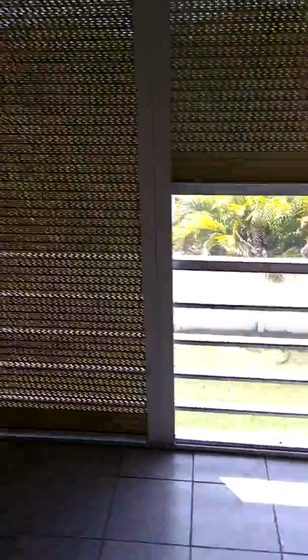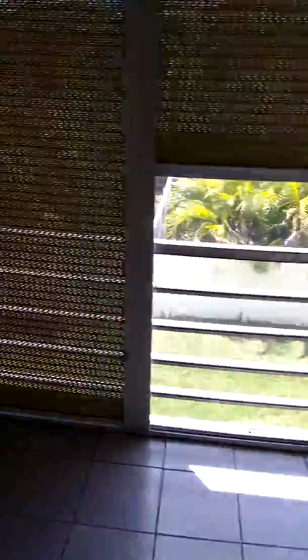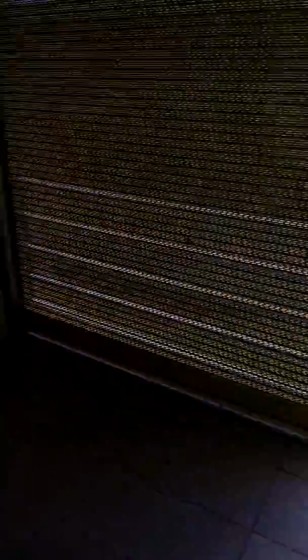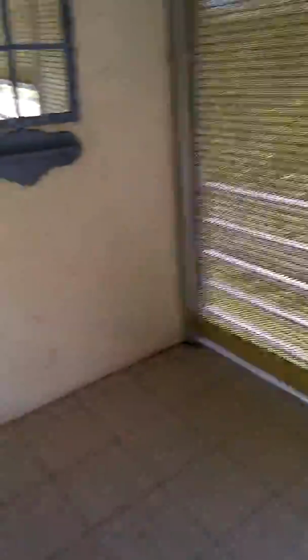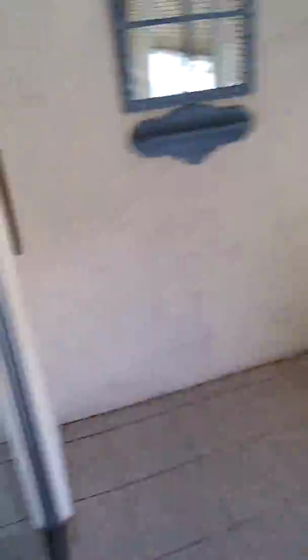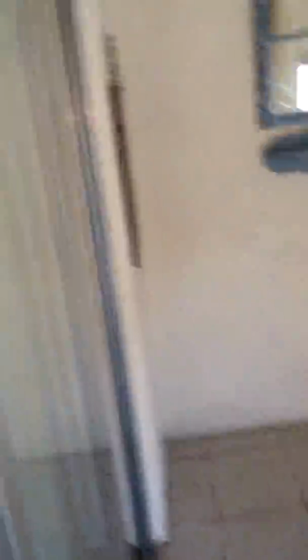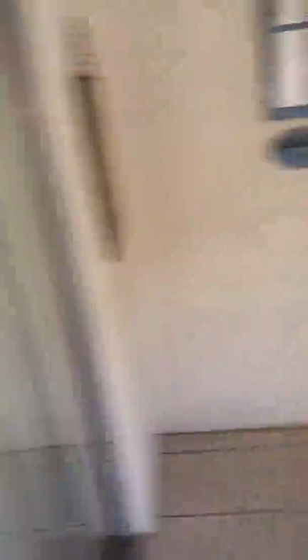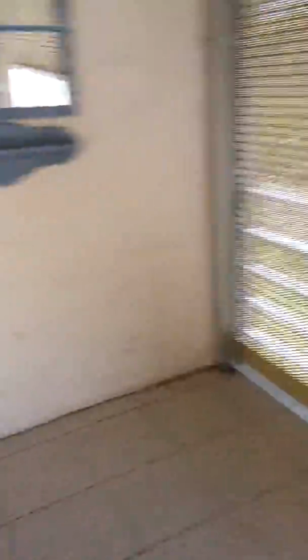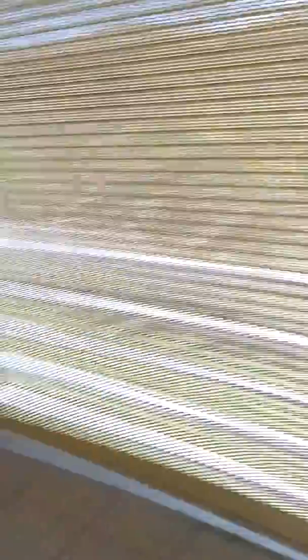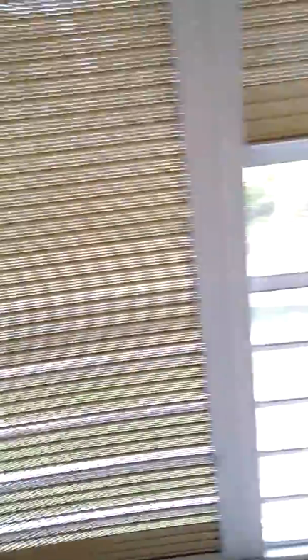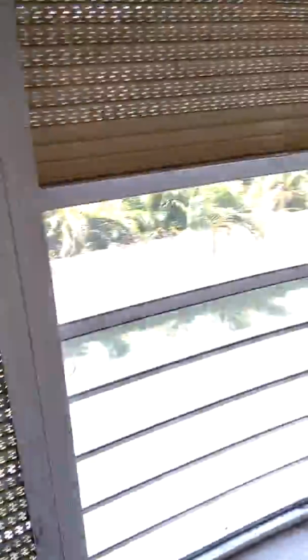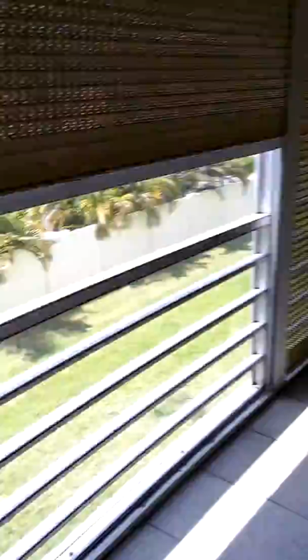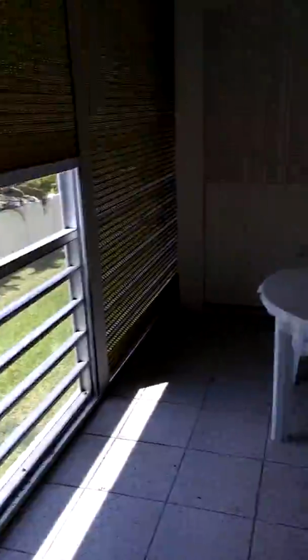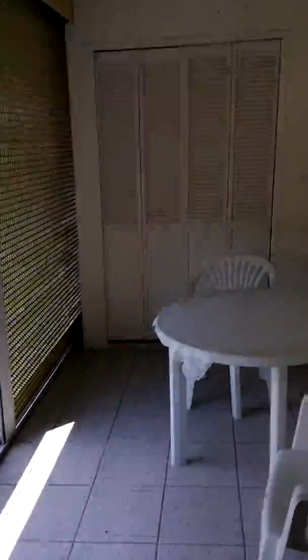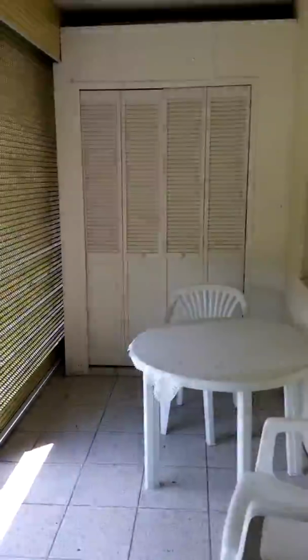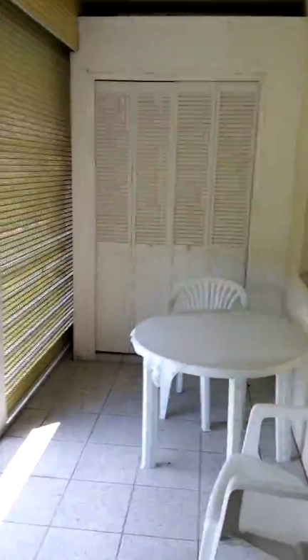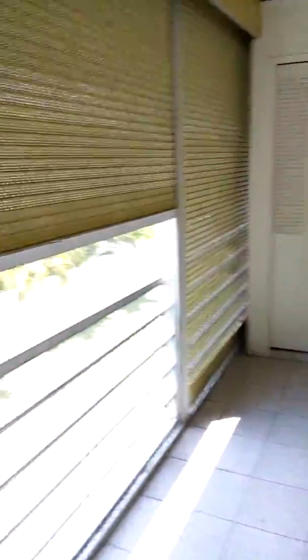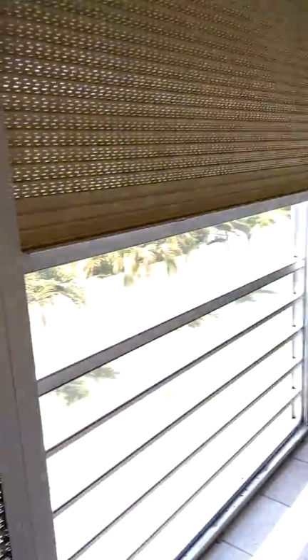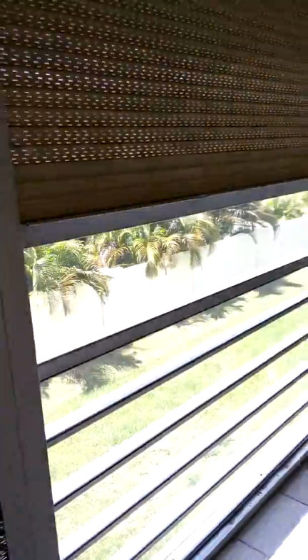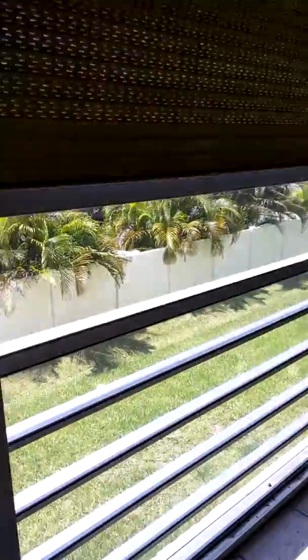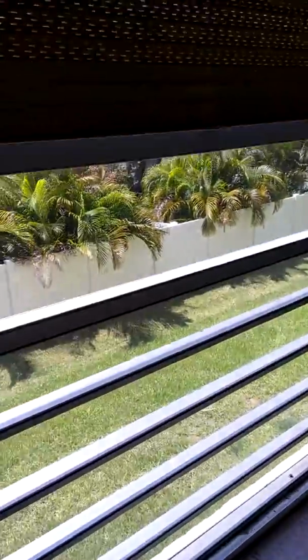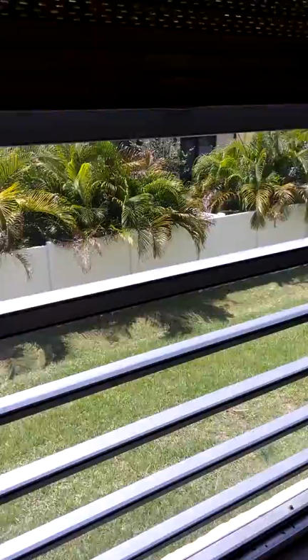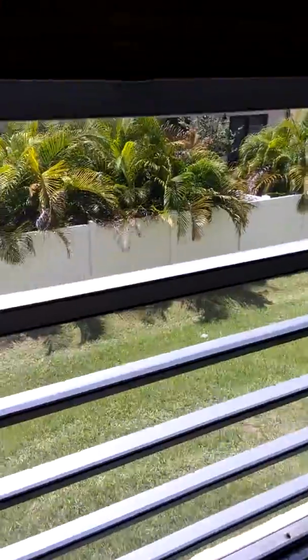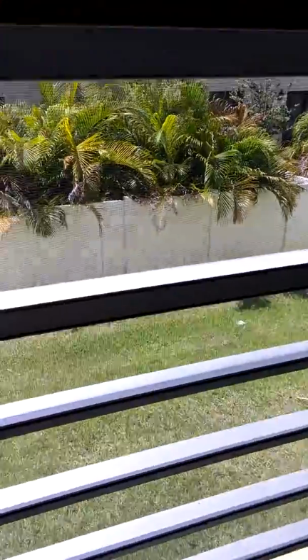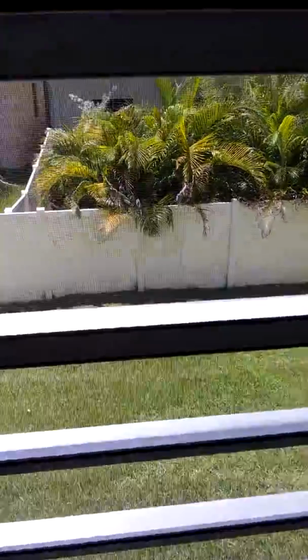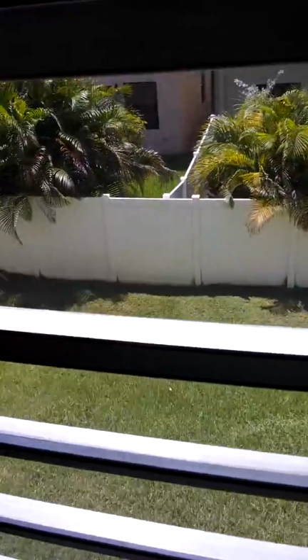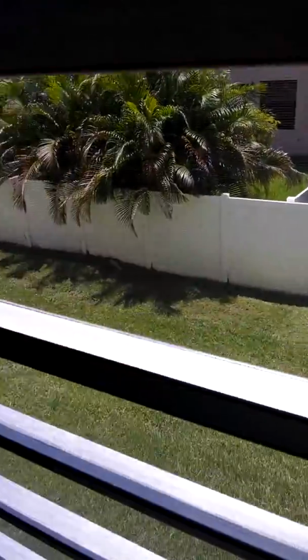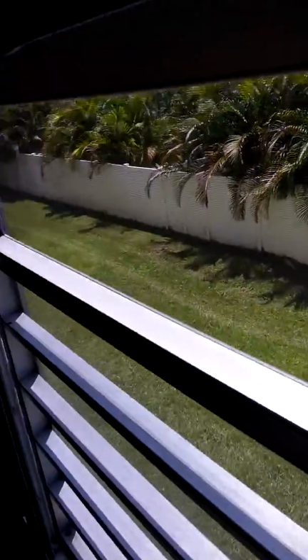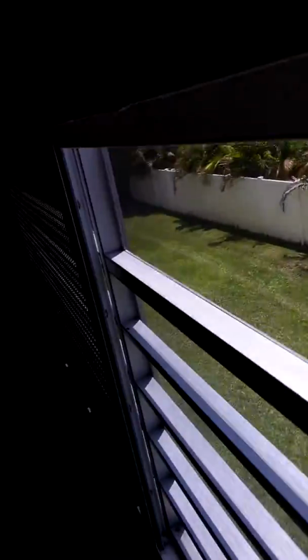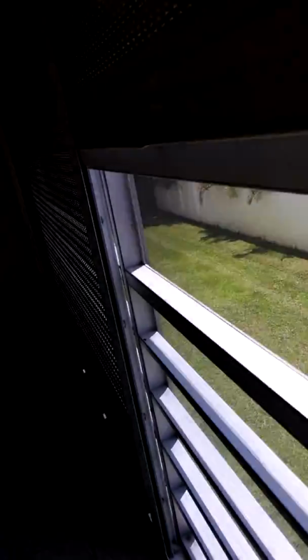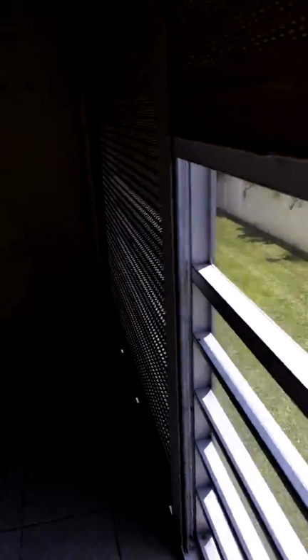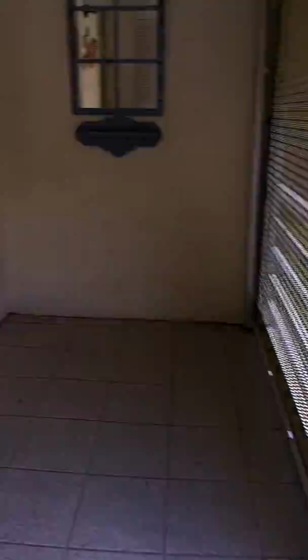Screen porch — pretty large, screened in. You don't have the street back here like you did before. Nice and quiet back there.